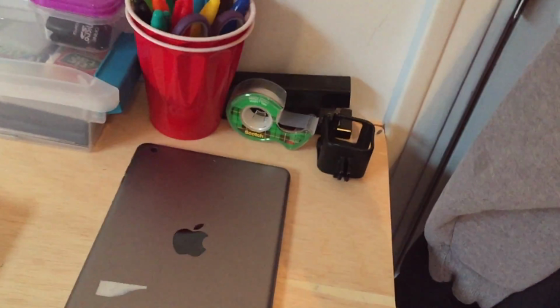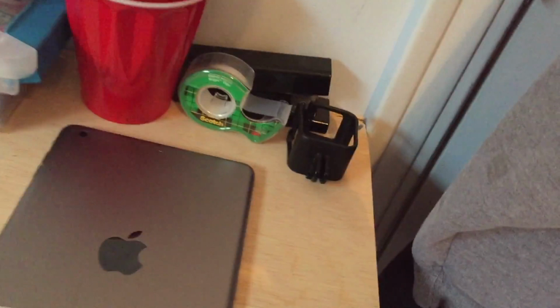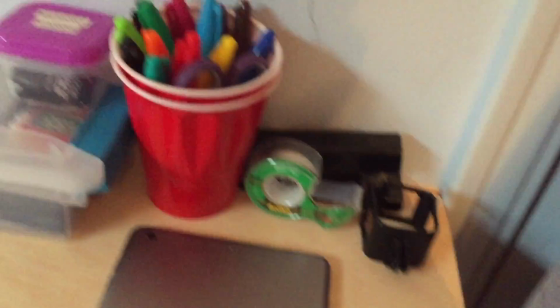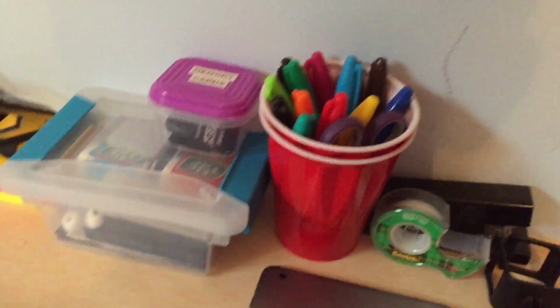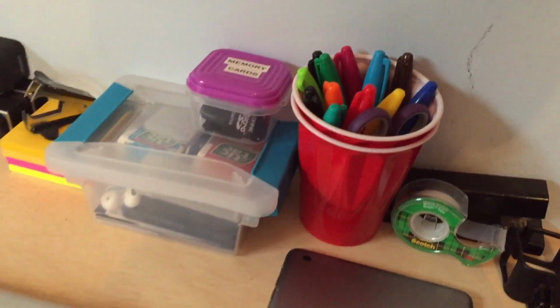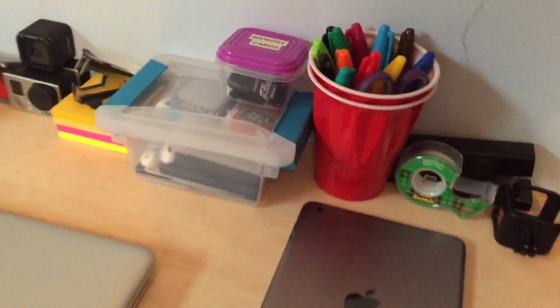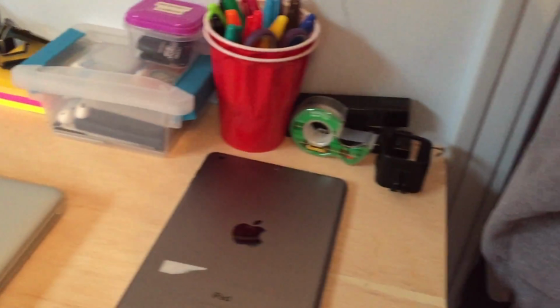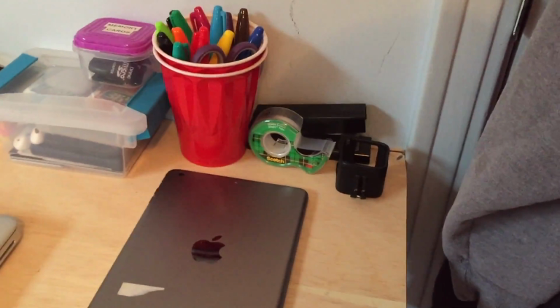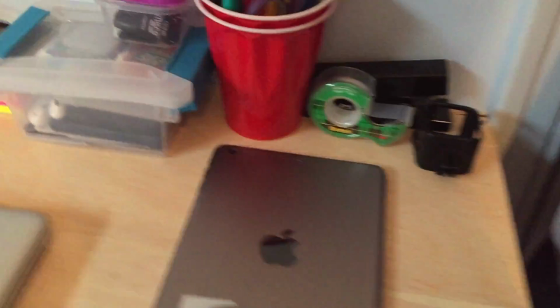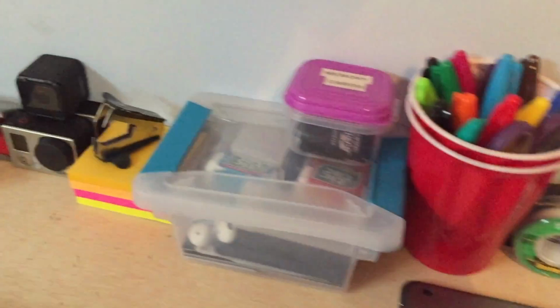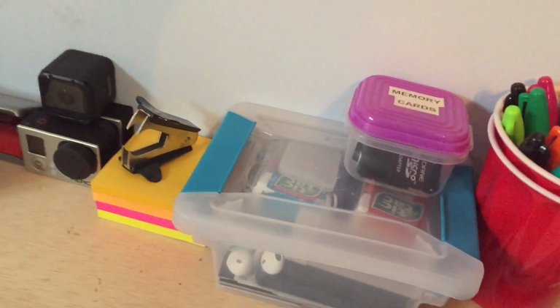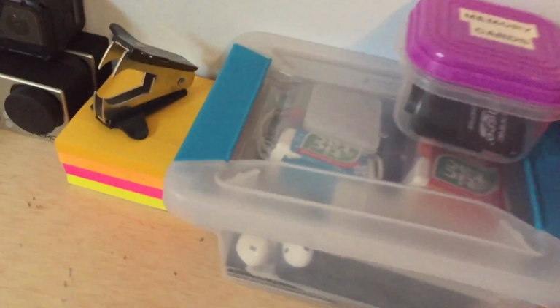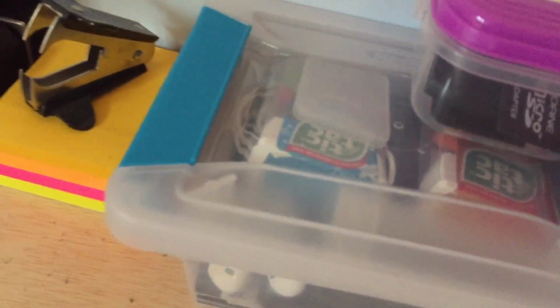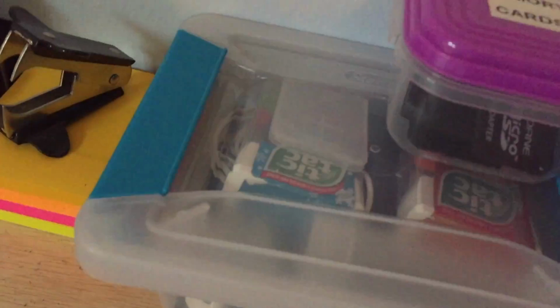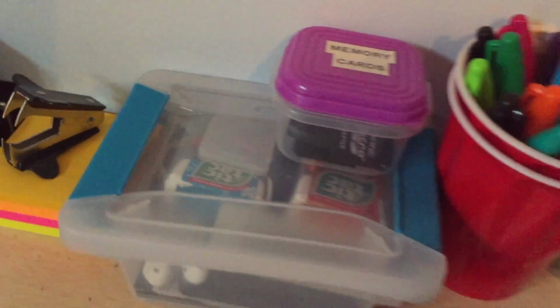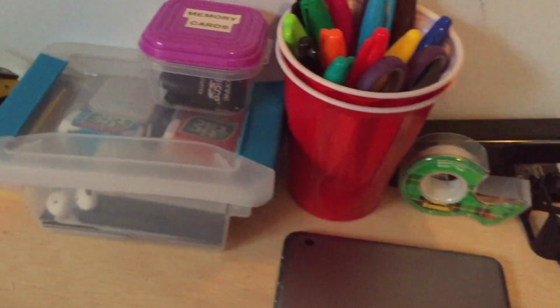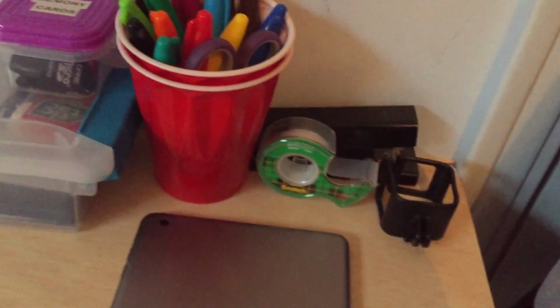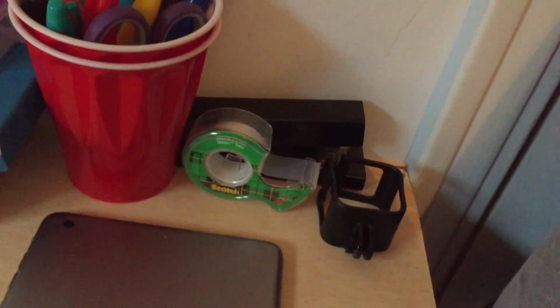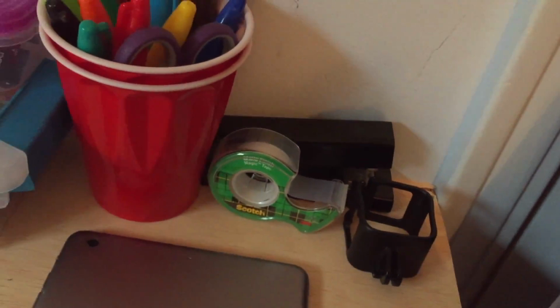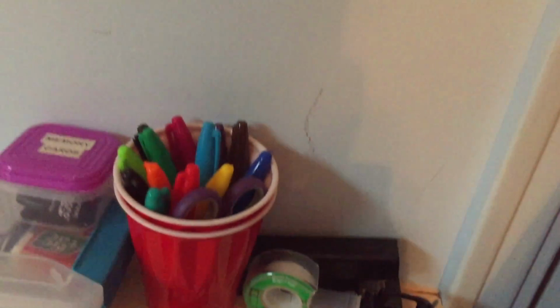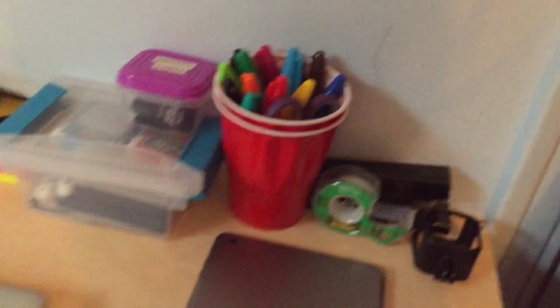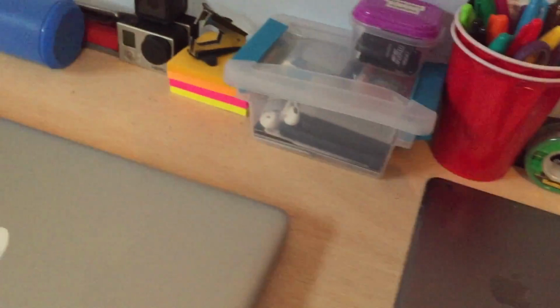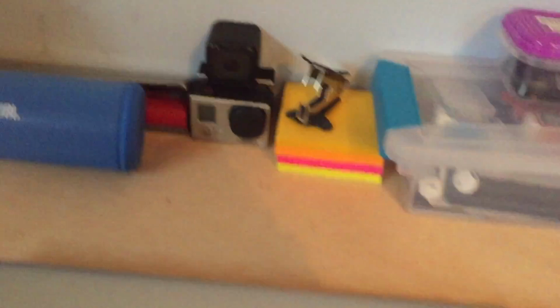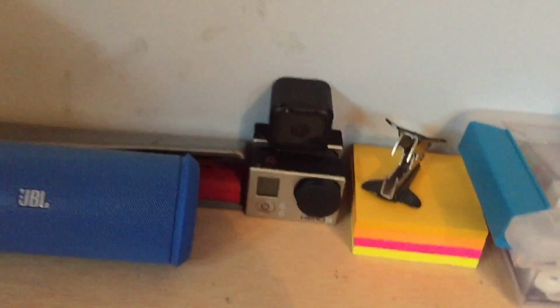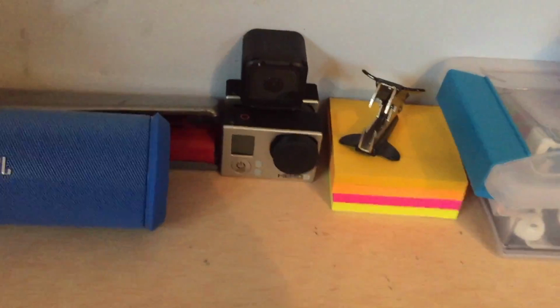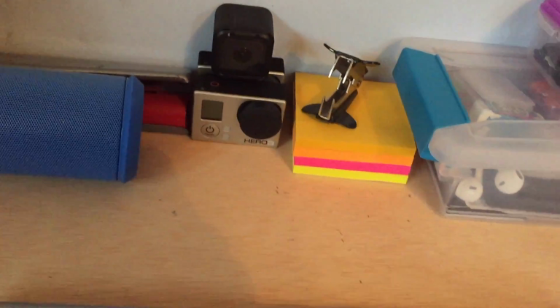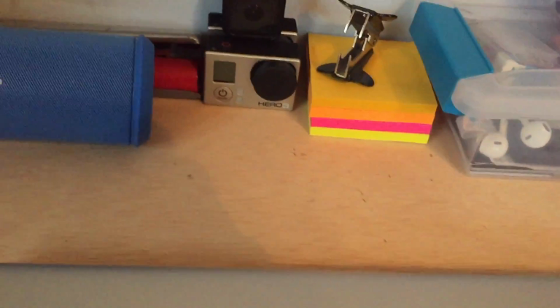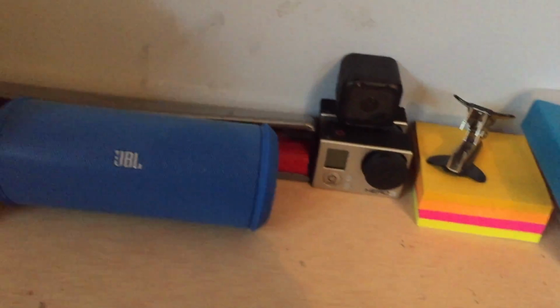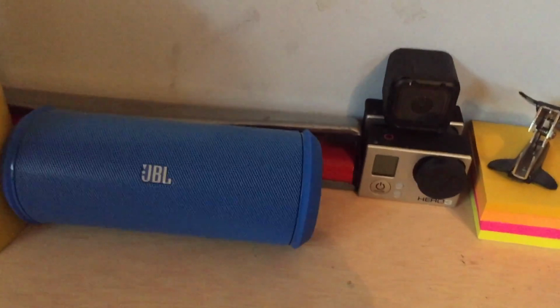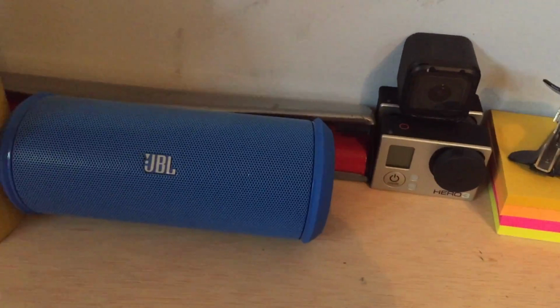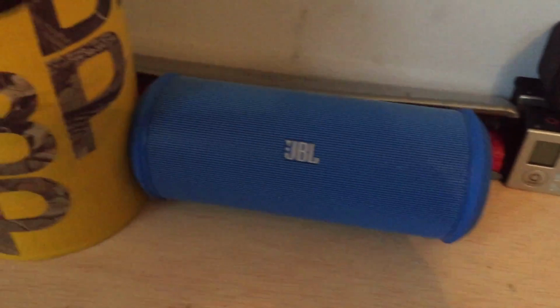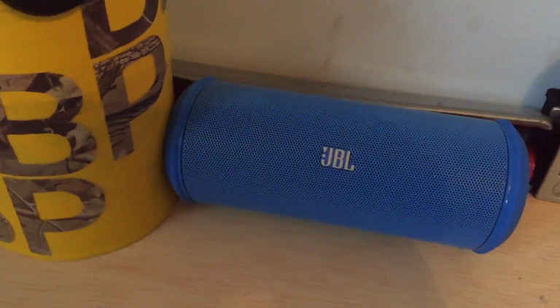GoPro case, Sharpies, art supplies, memory cards, and Tic Tacs of course. Stapler, staple remover, post-its, and a JBL speaker.